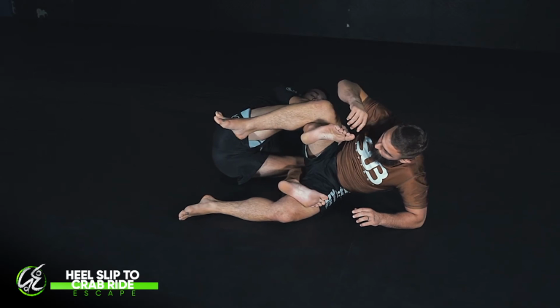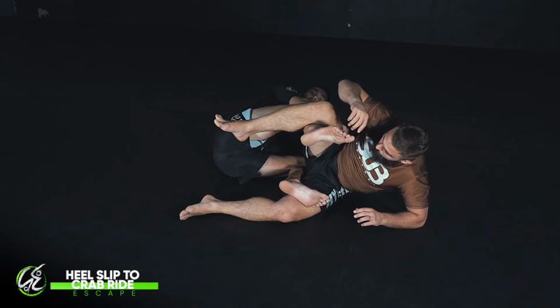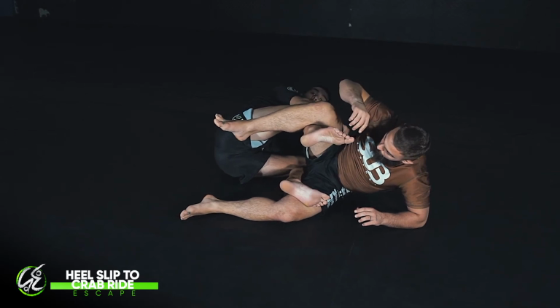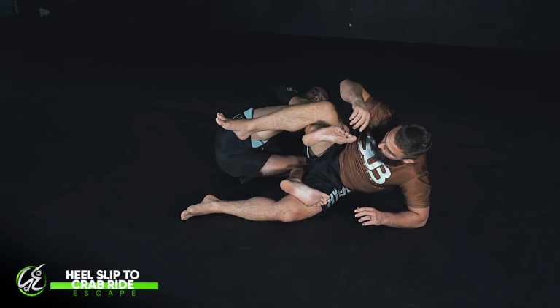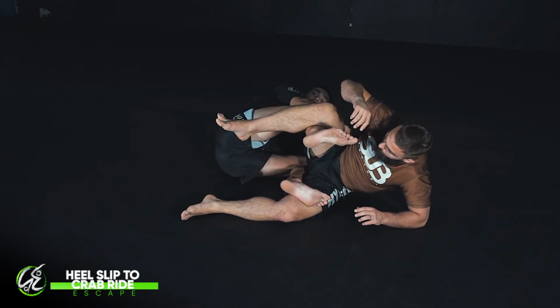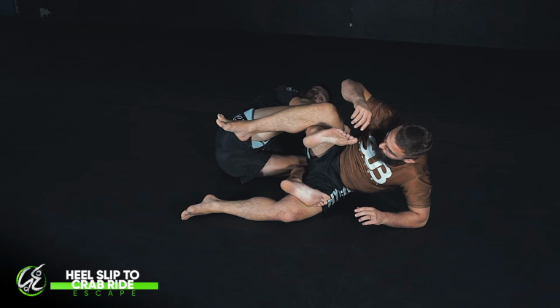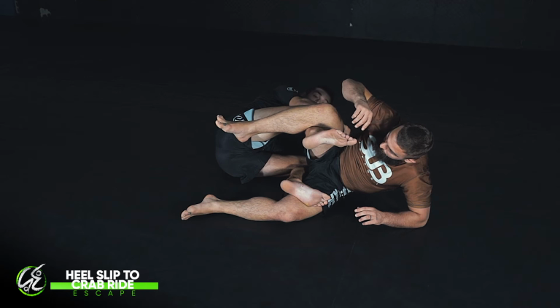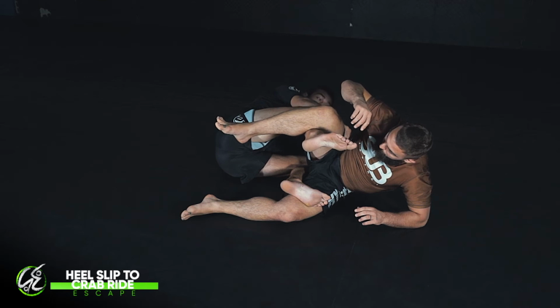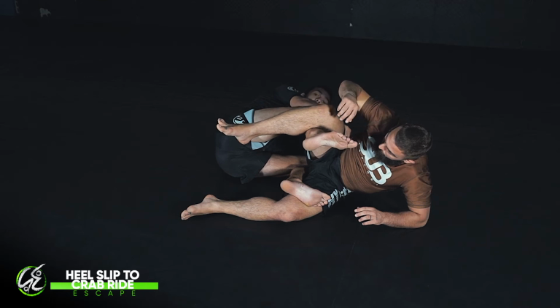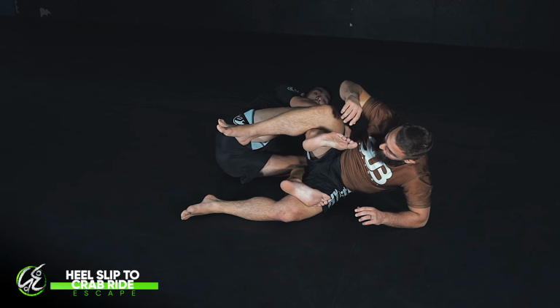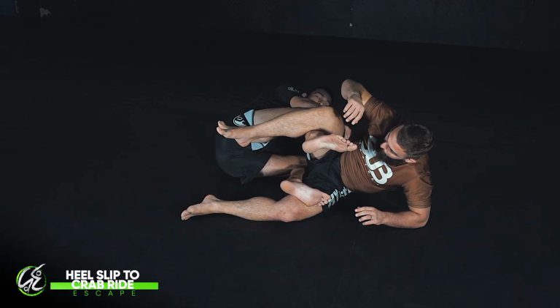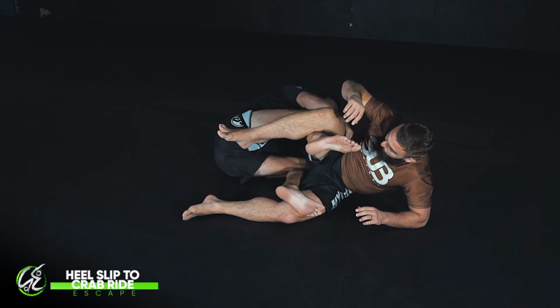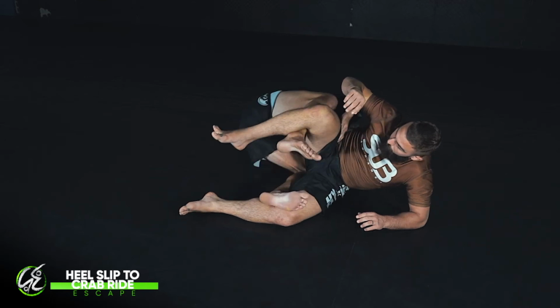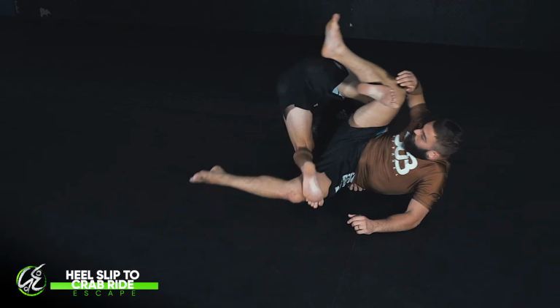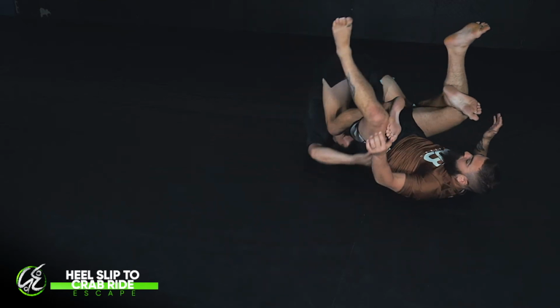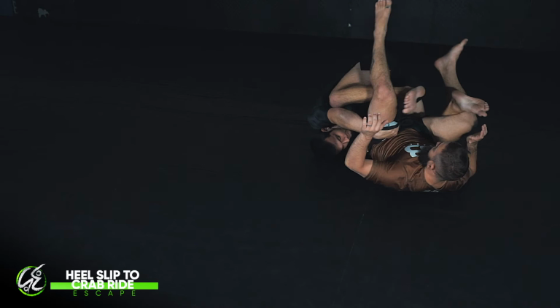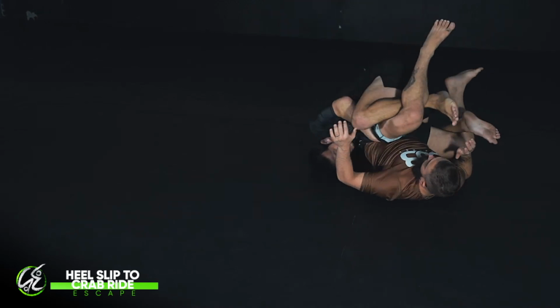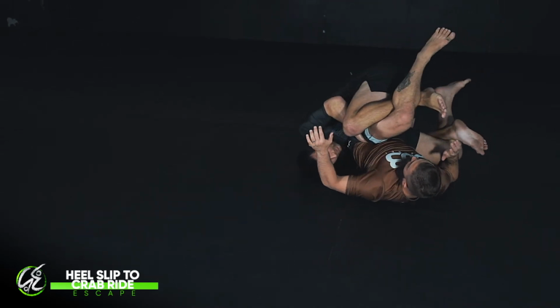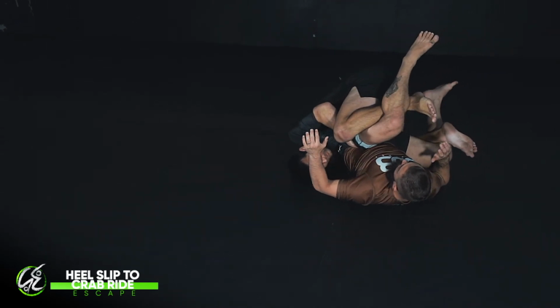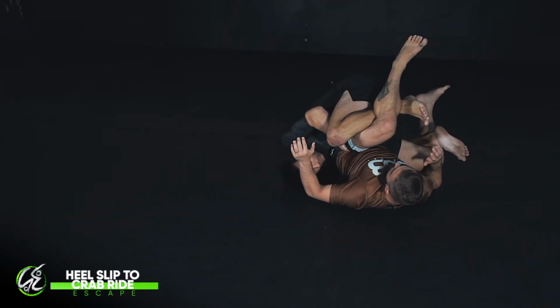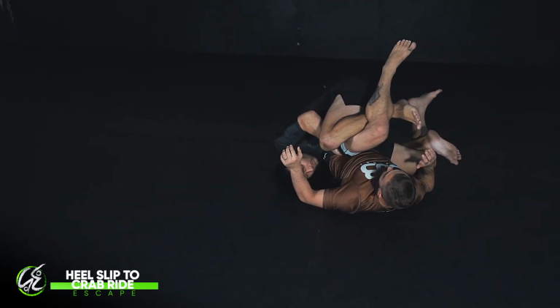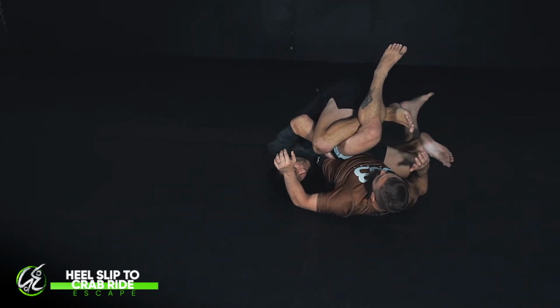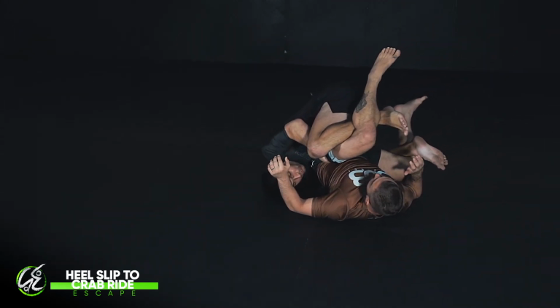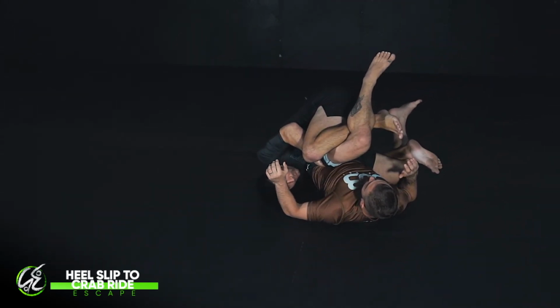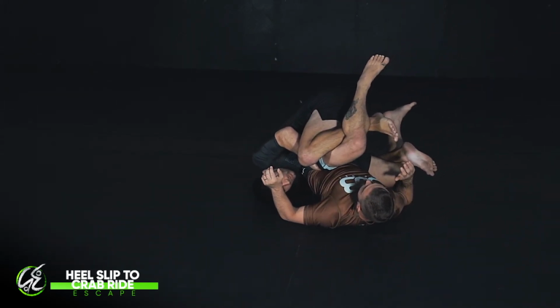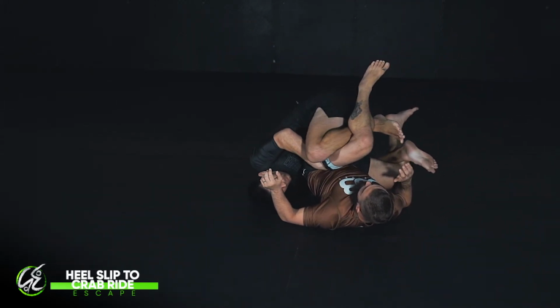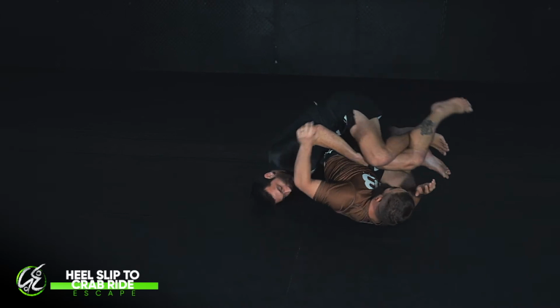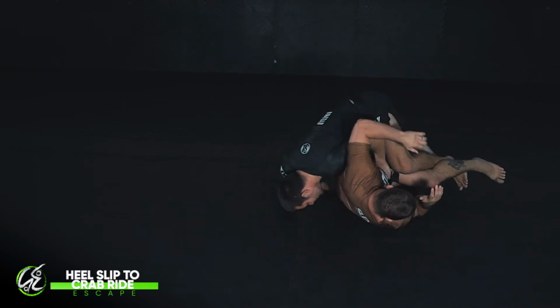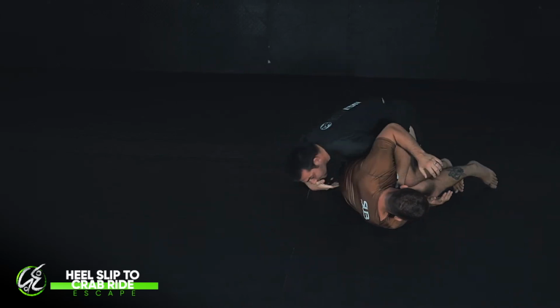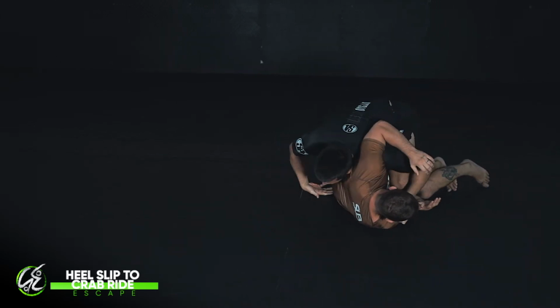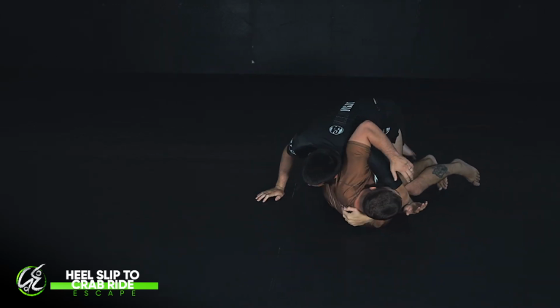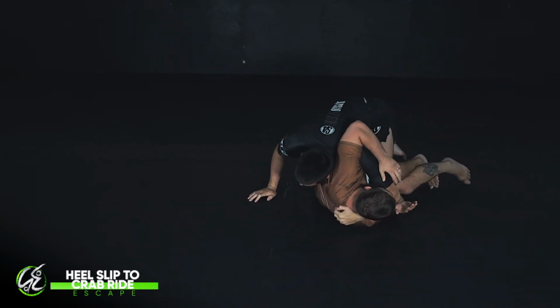From here, I want to tighten my crab and set up my crab better. I have to roll from this side to the other side of the body and pull everything in tight. From here, I've got a much stronger crab position. I can look to either come up and pass or to take the back.